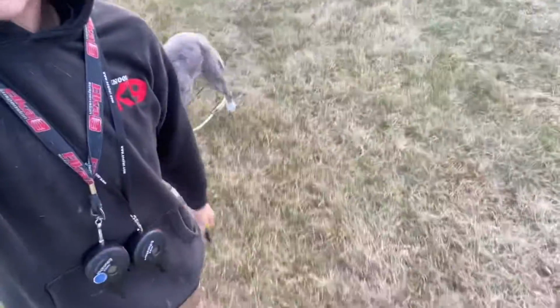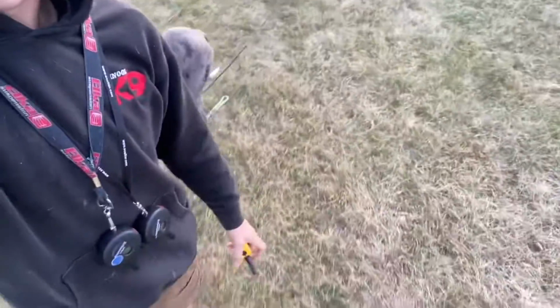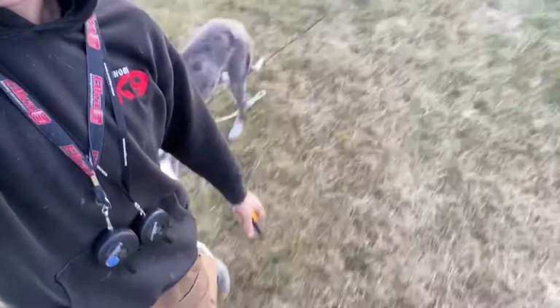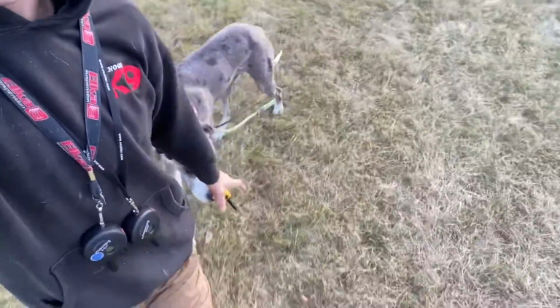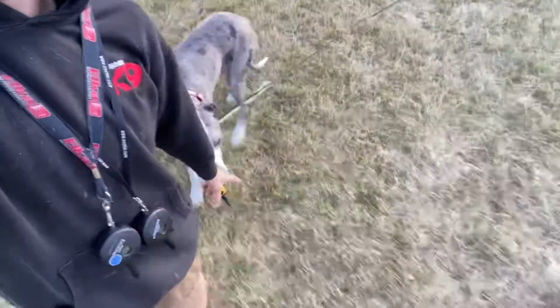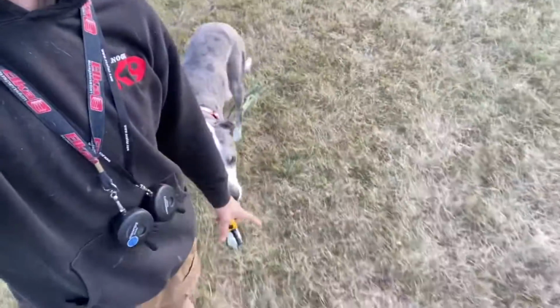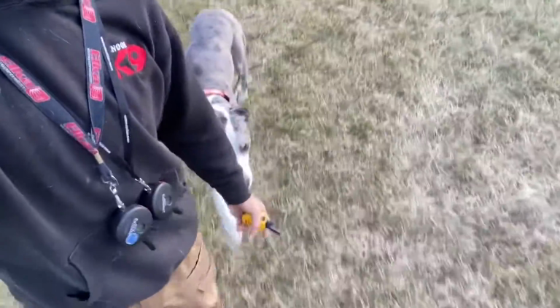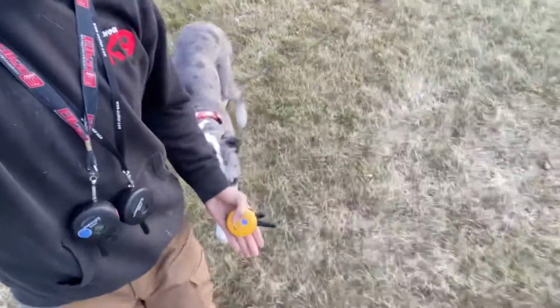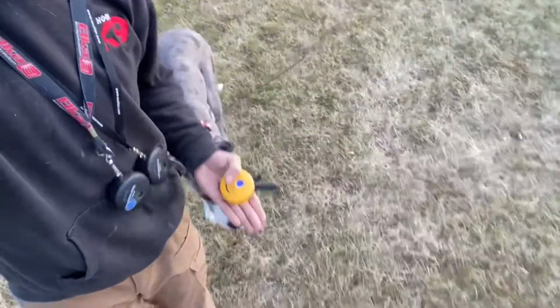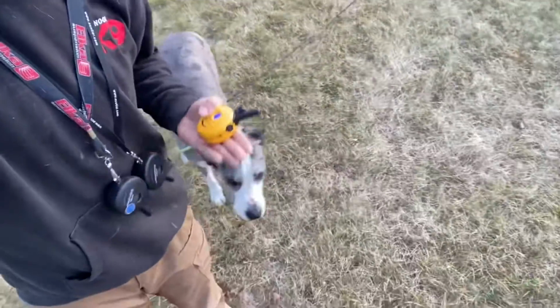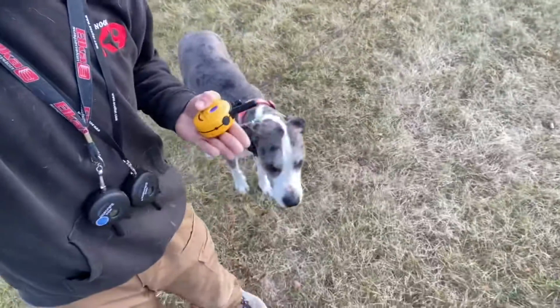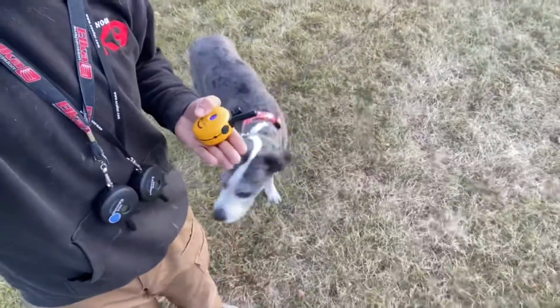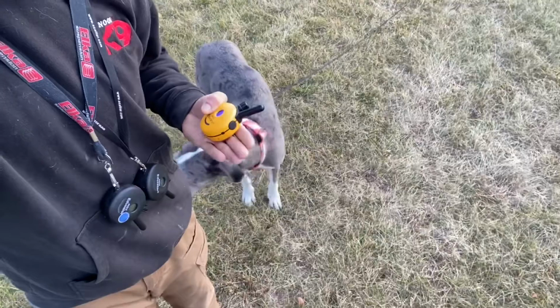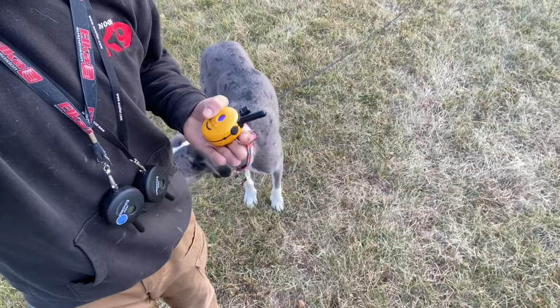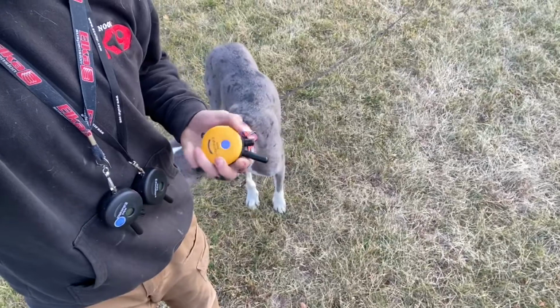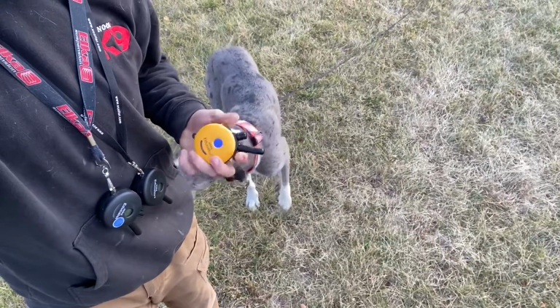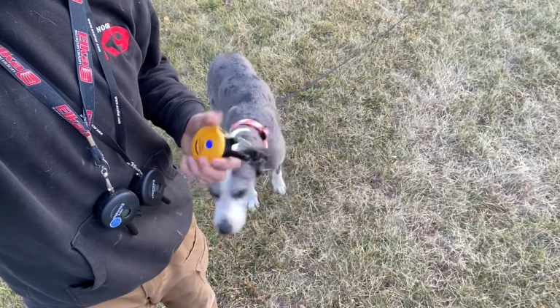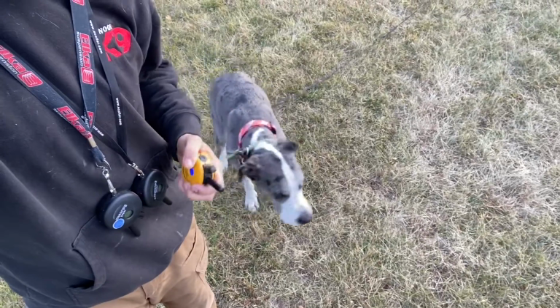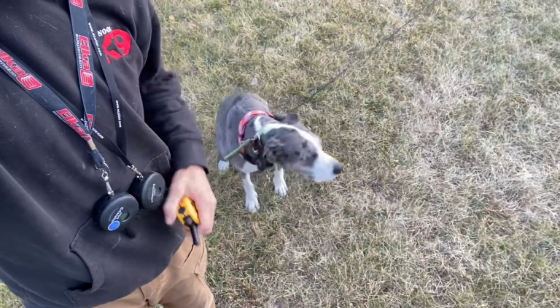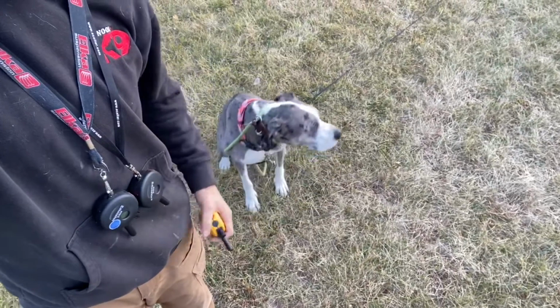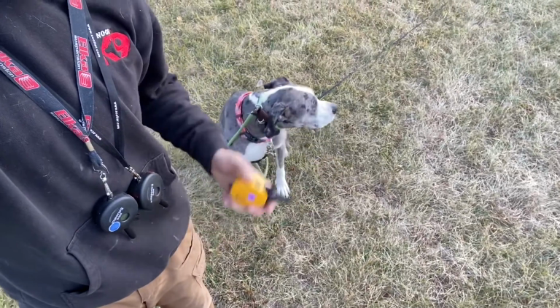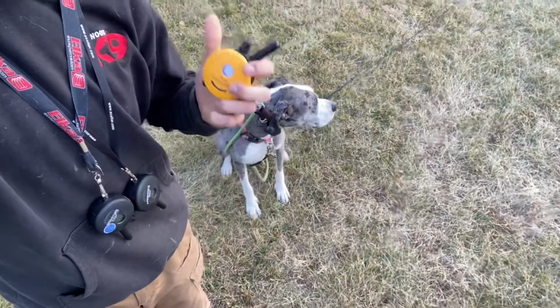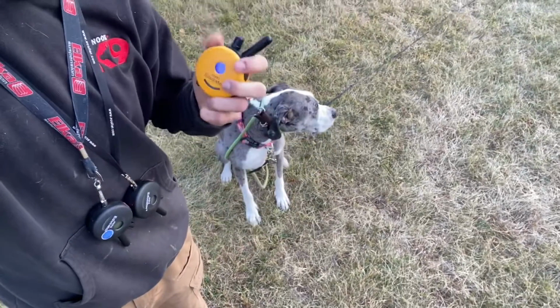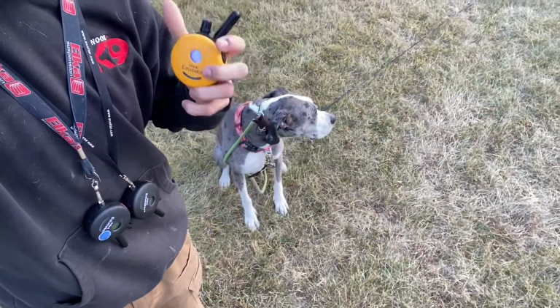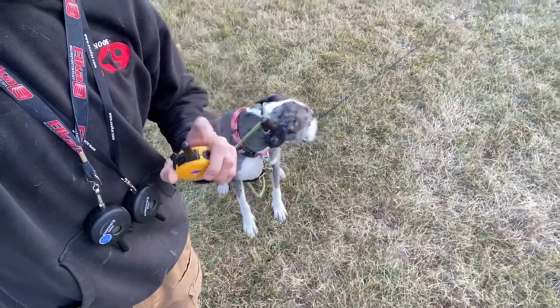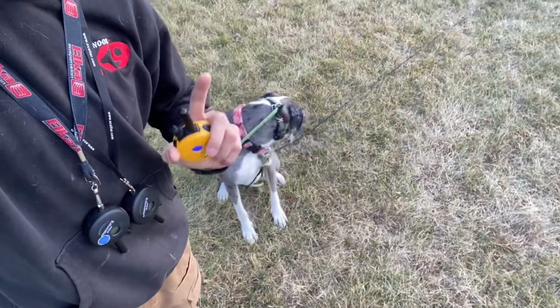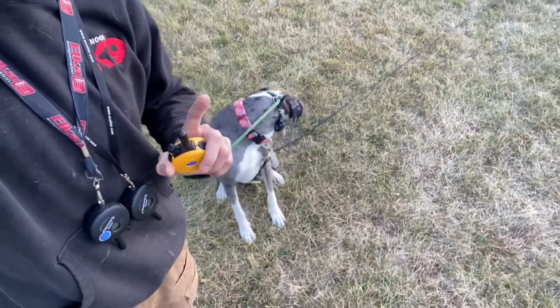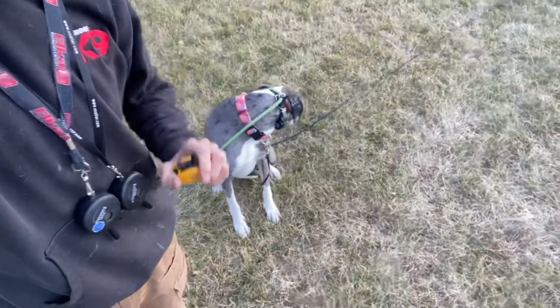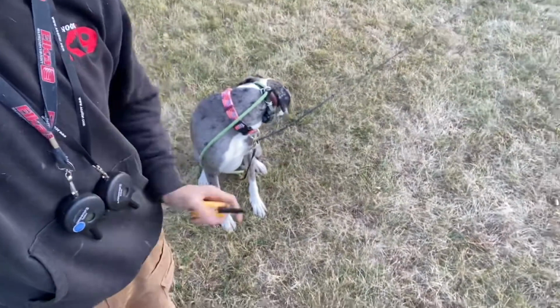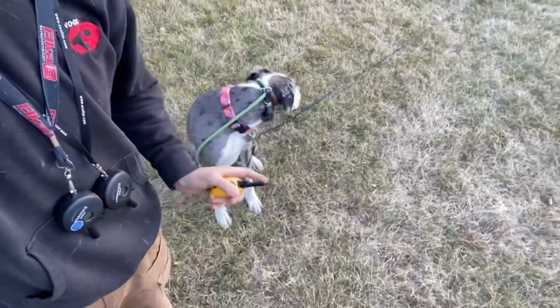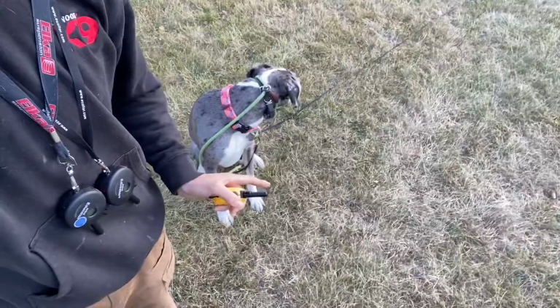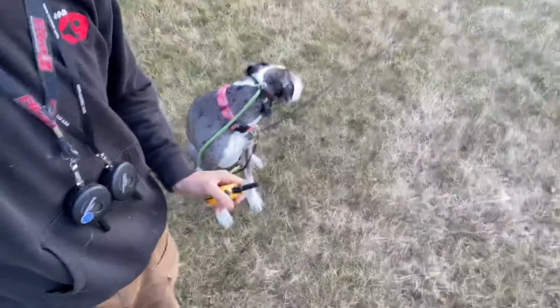Val. Heel. Sit. Good girl. Tap on the stimulation — I gave a sit command, she didn't sit, so tap on the stim.